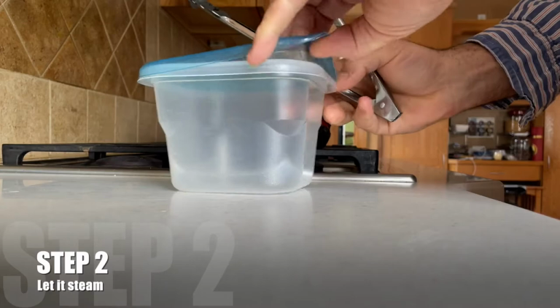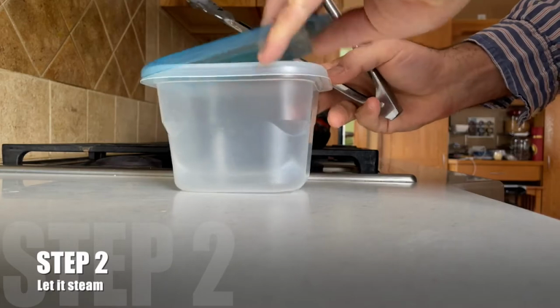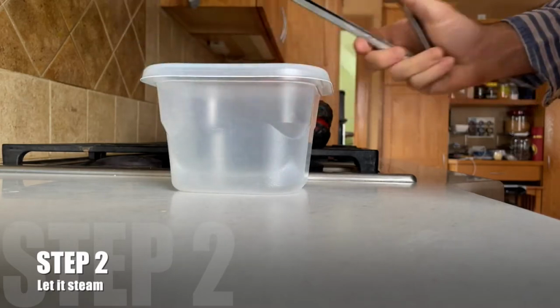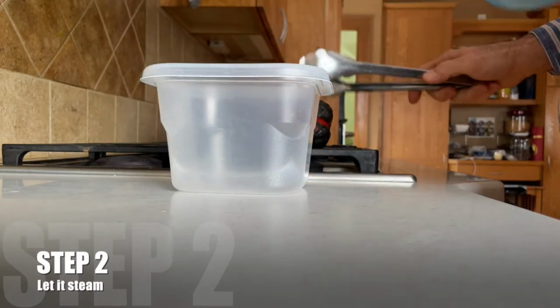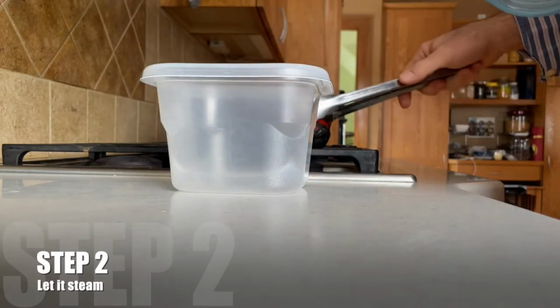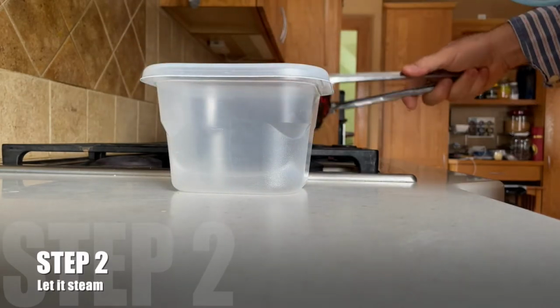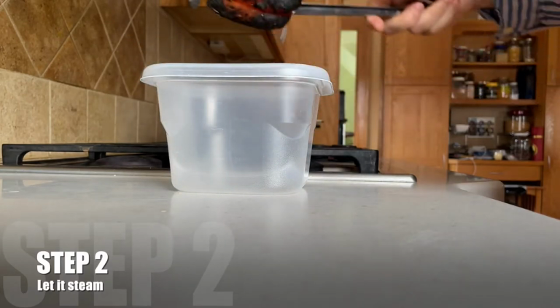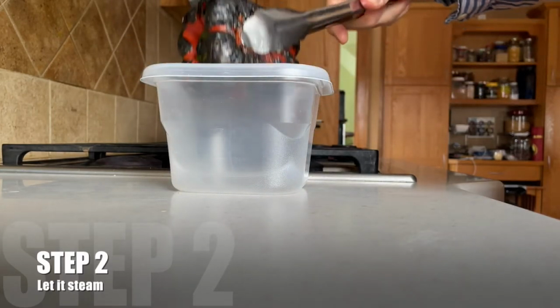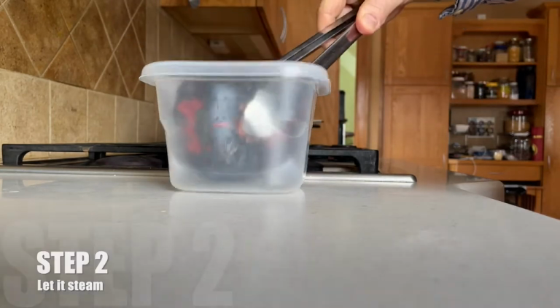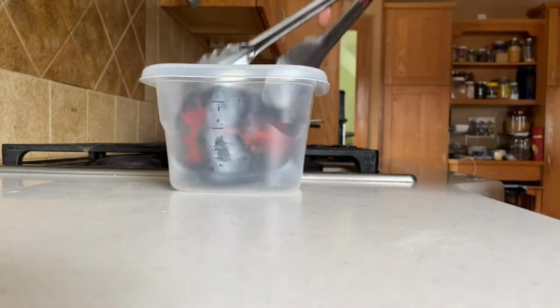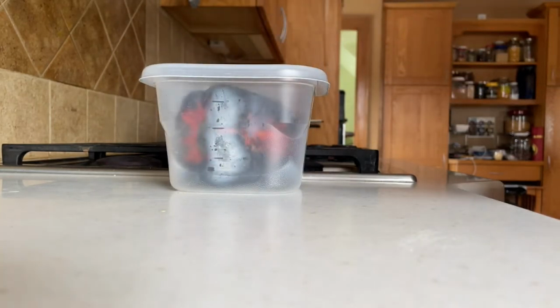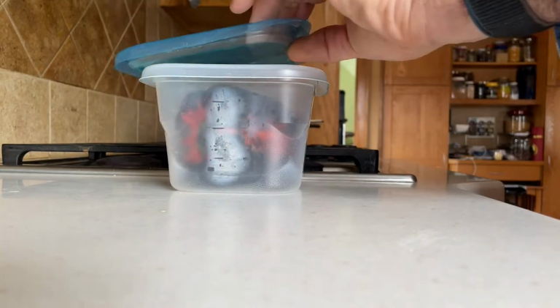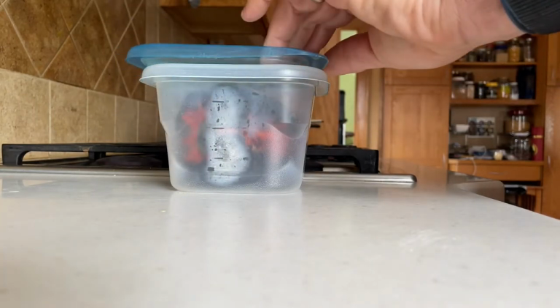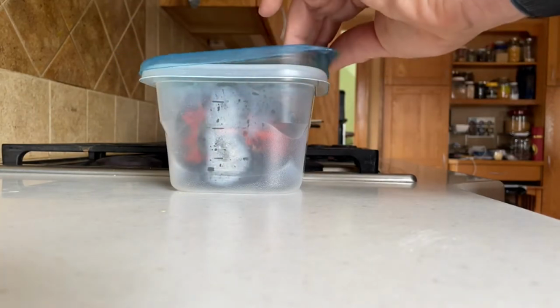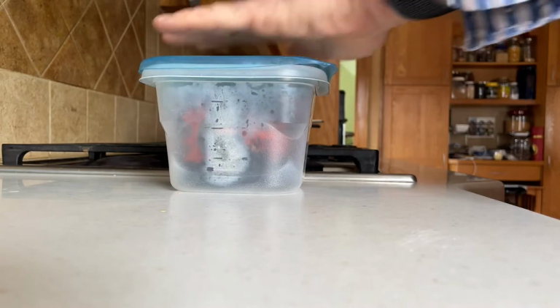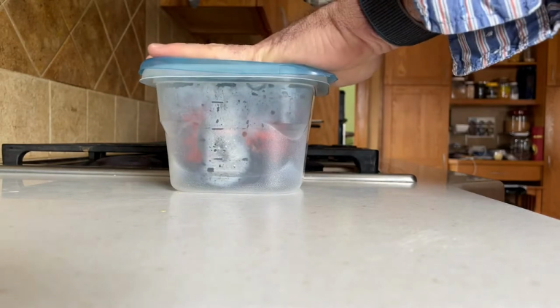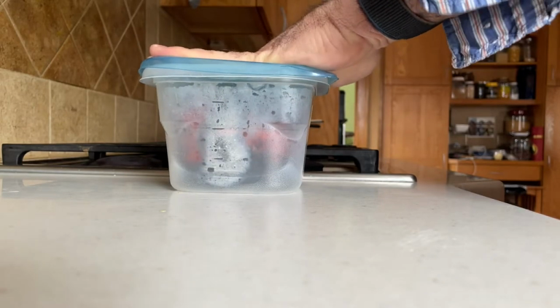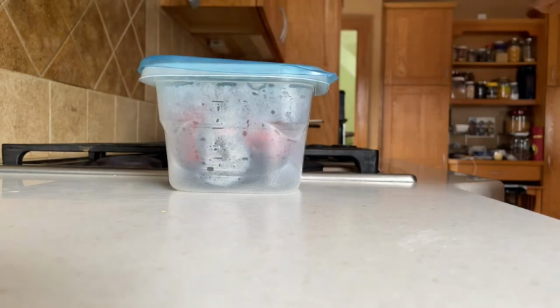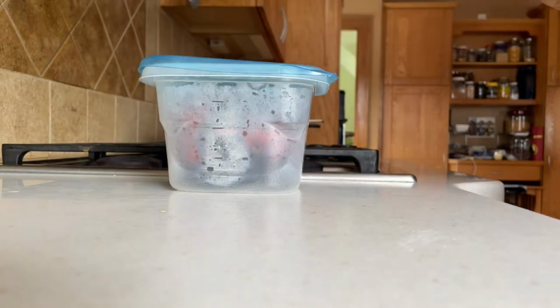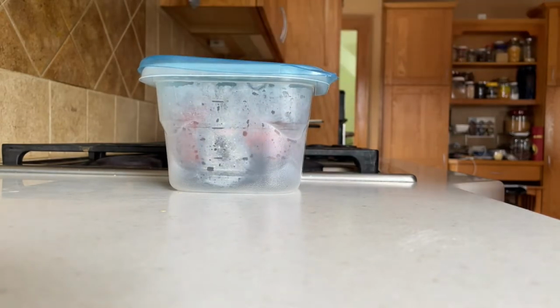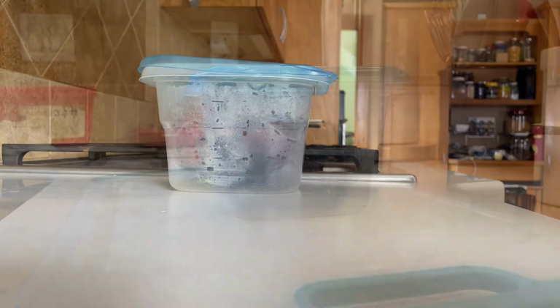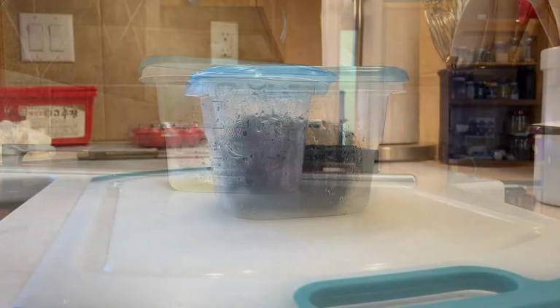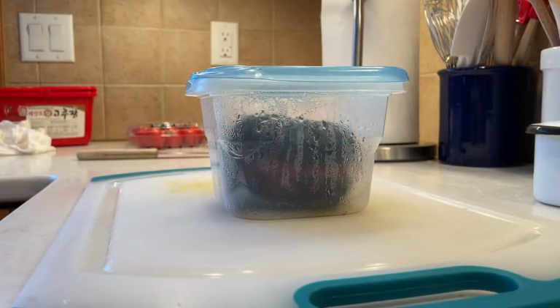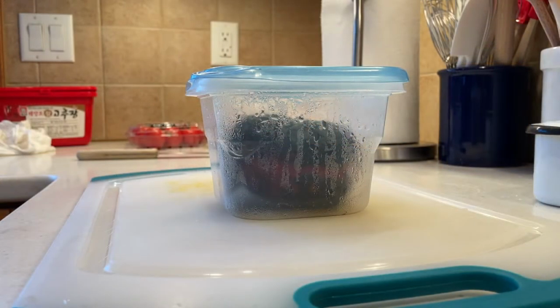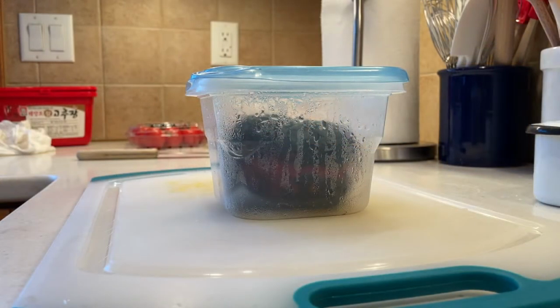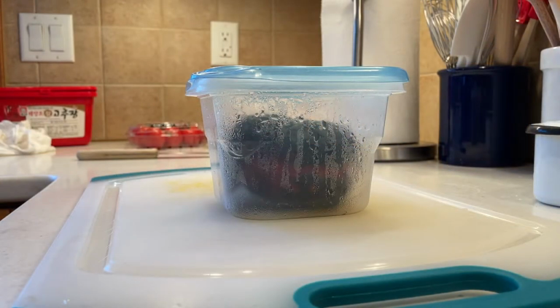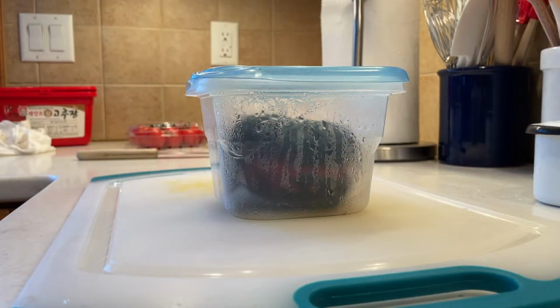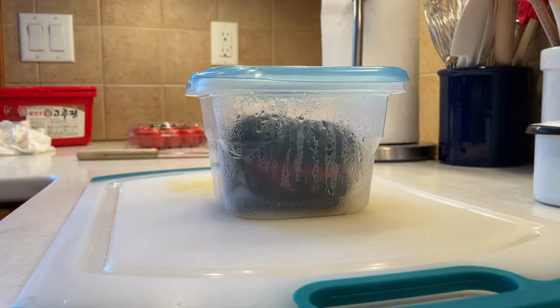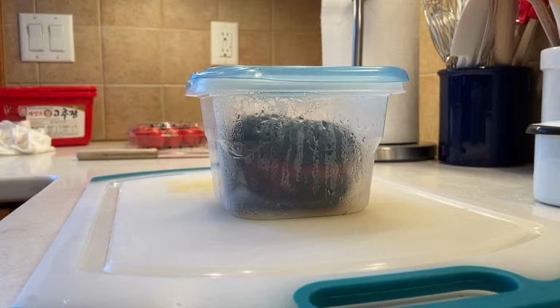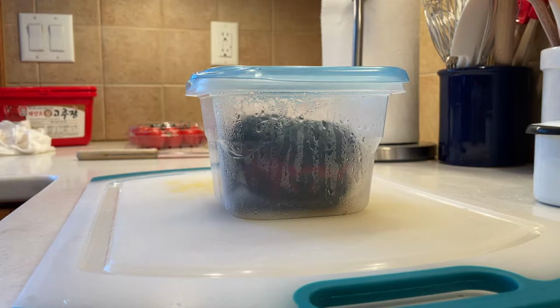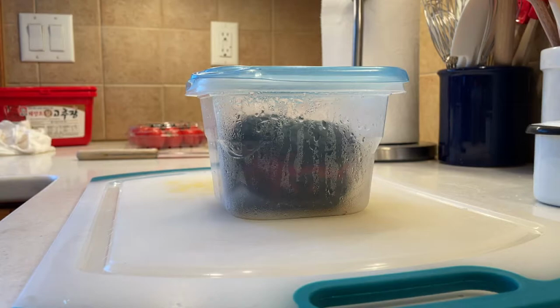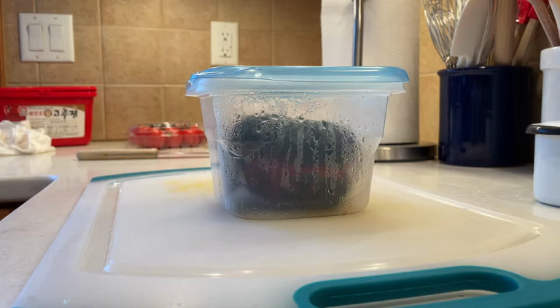Step two: put that hot pepper into a closed container or a plastic bag and let it steam. It'll take about 15 minutes or more to cool down so it's cool enough to handle for the next step. Just leave it alone and let it do its thing.